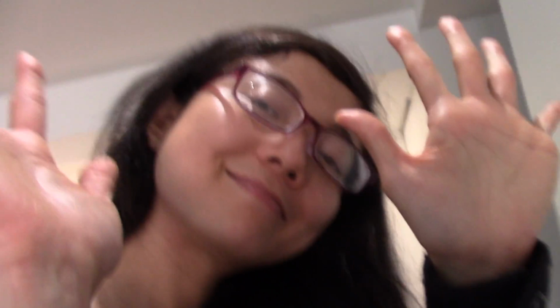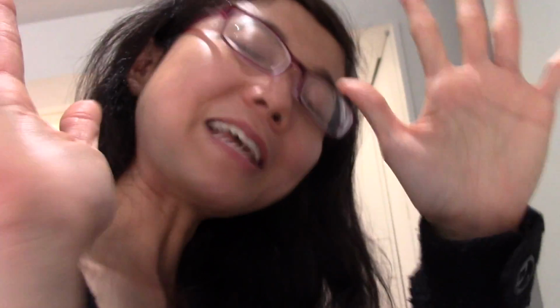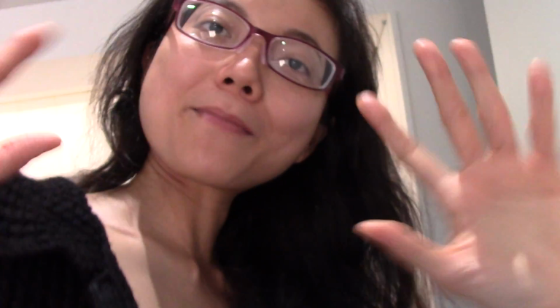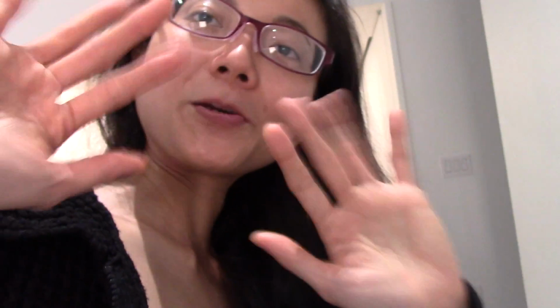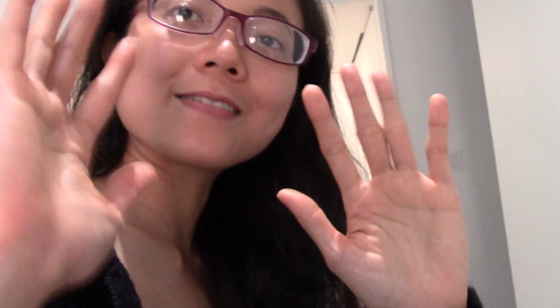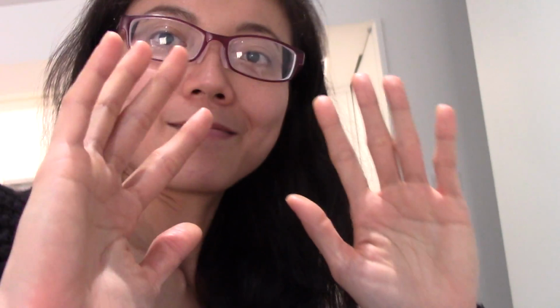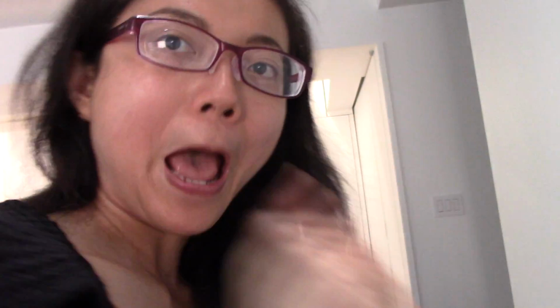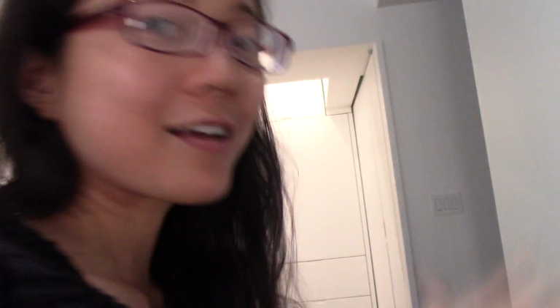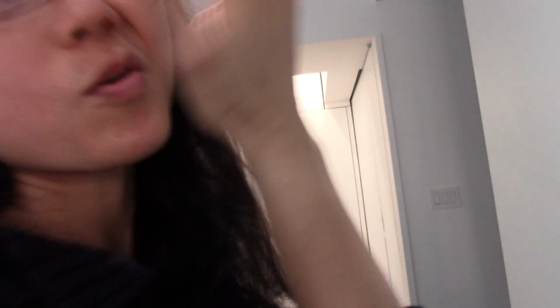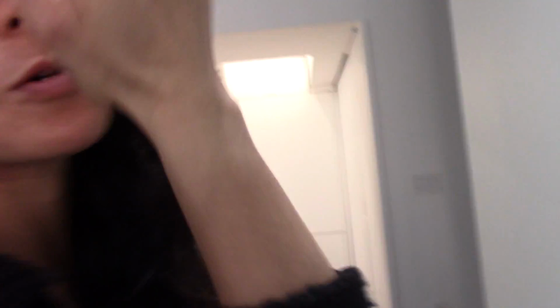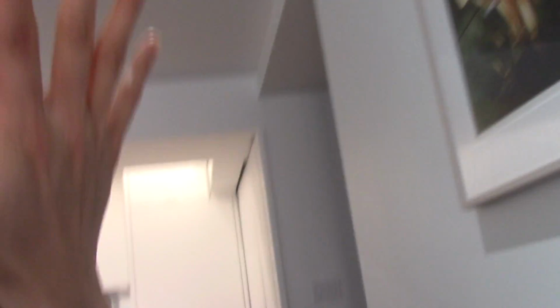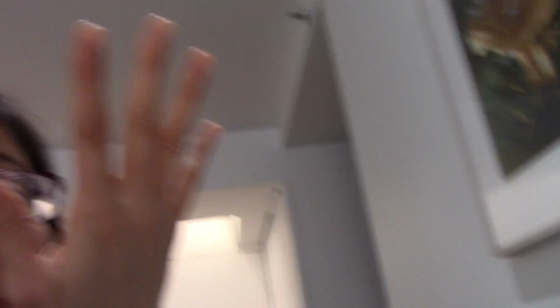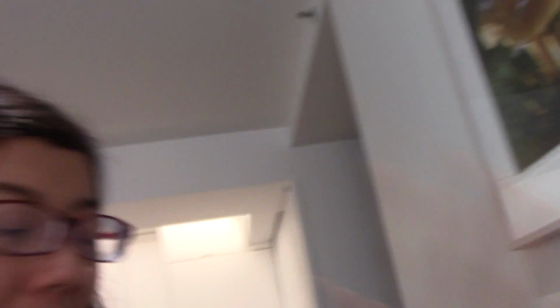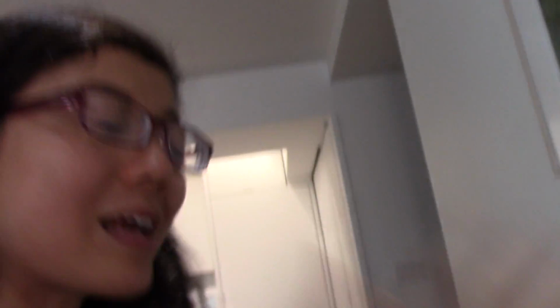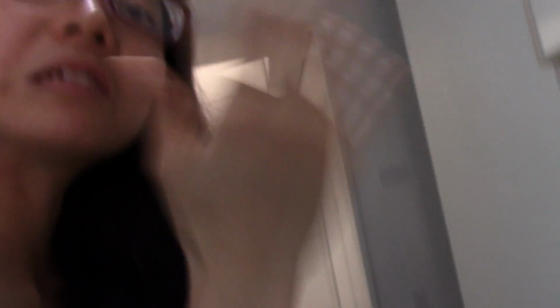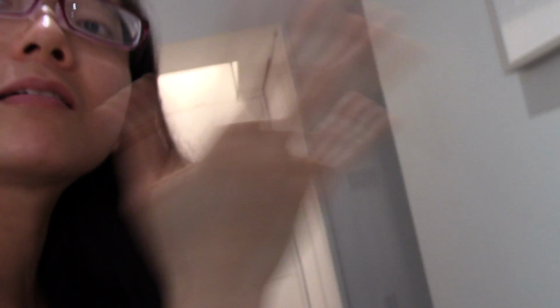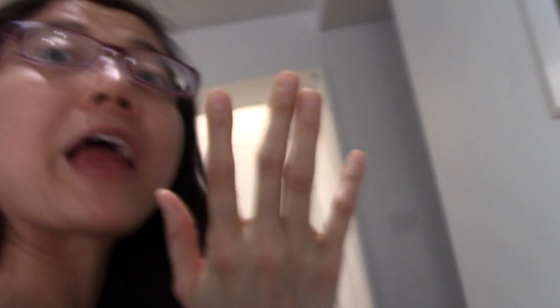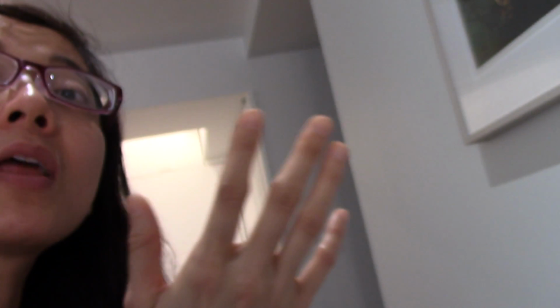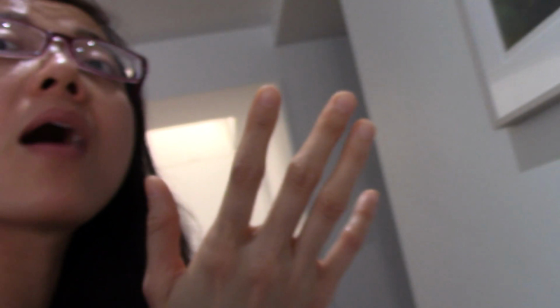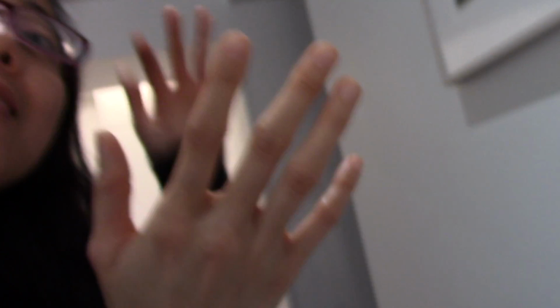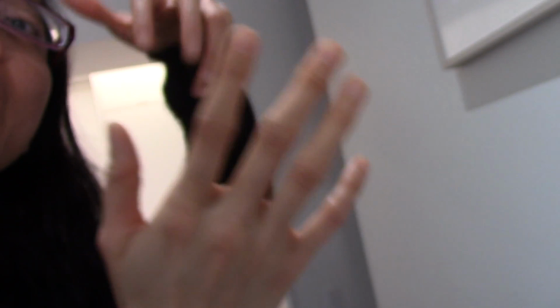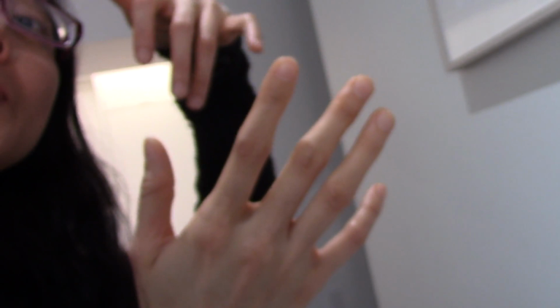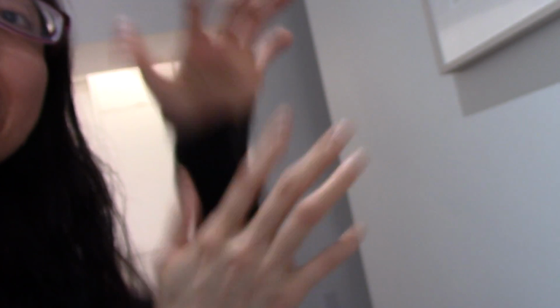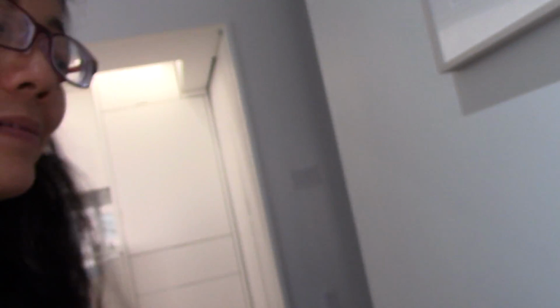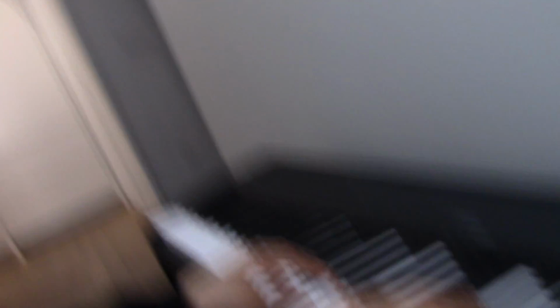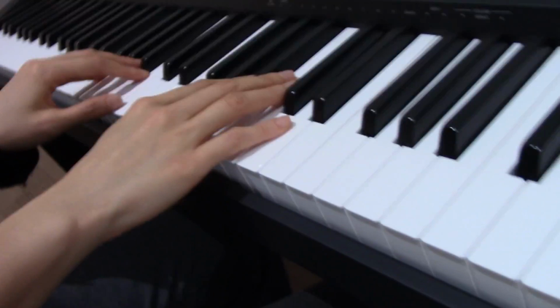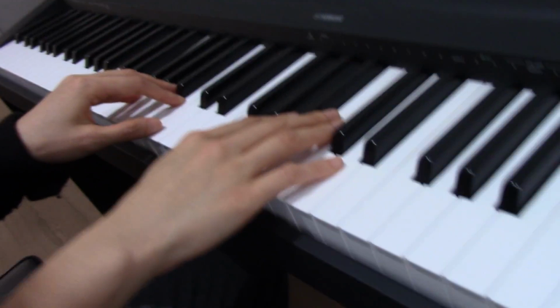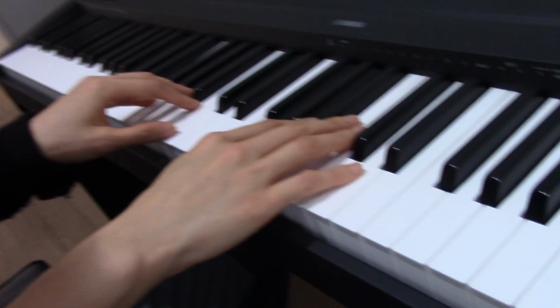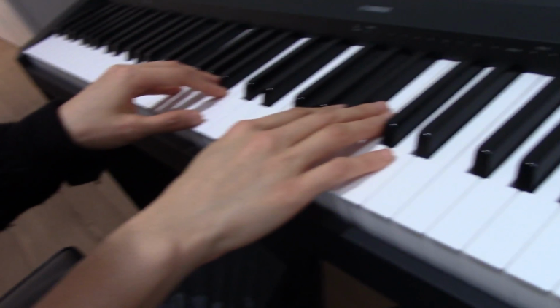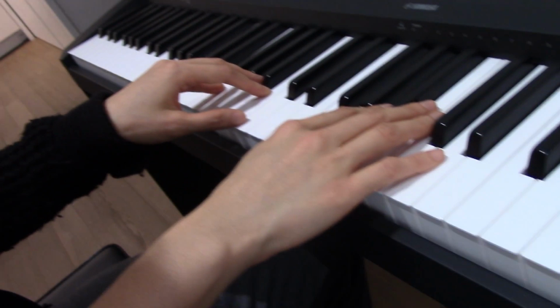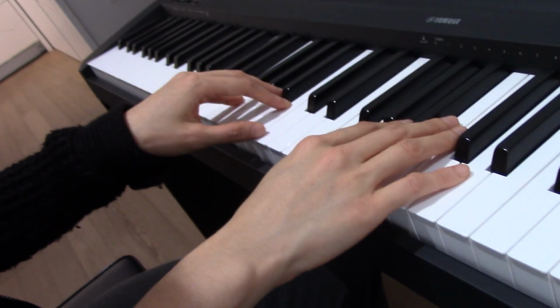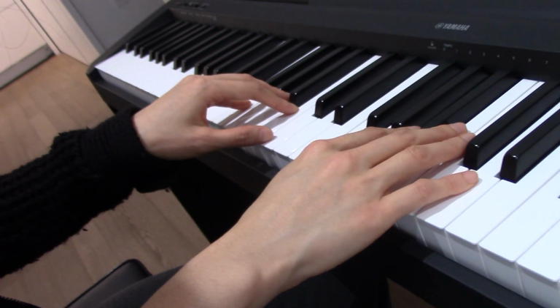Down by the bay, two hands. In class we only did one, so make sure that you learn the right hand really well and left hand join in. Like this. Ready?